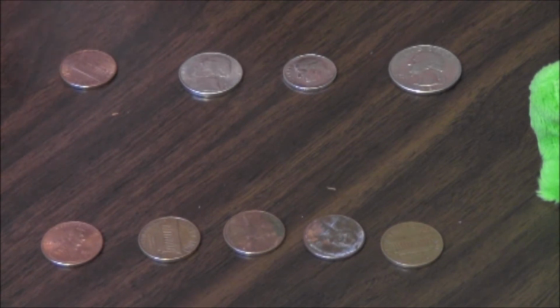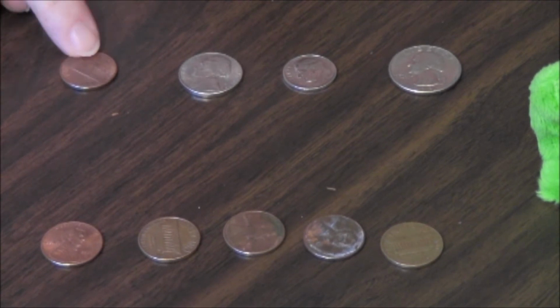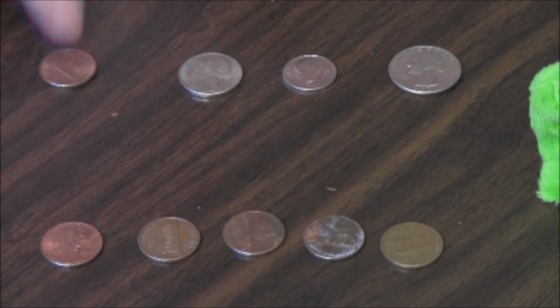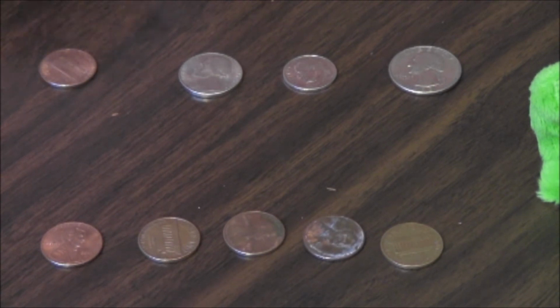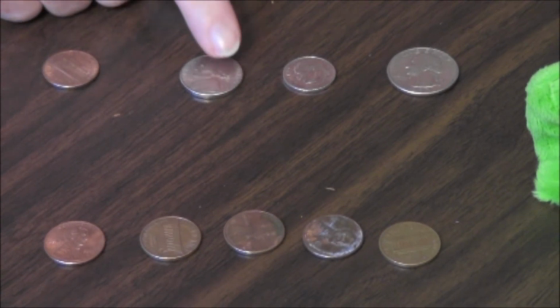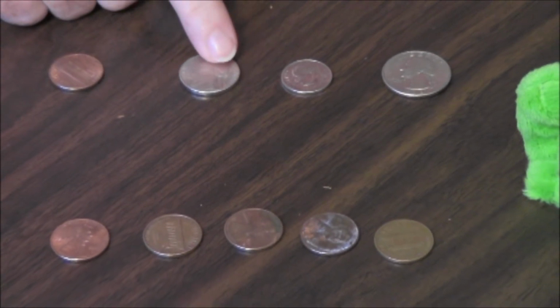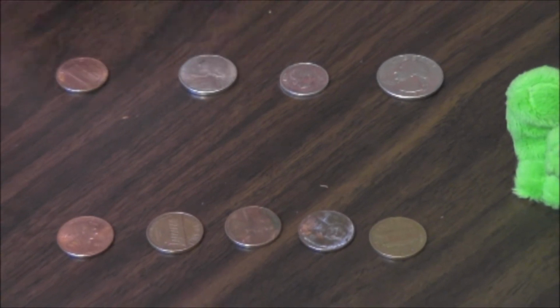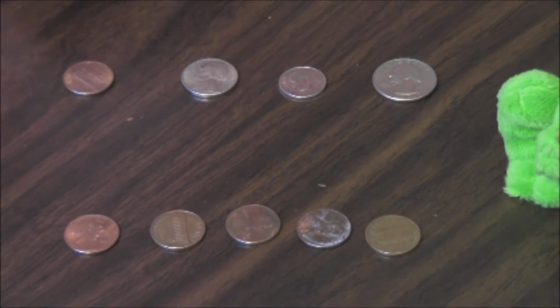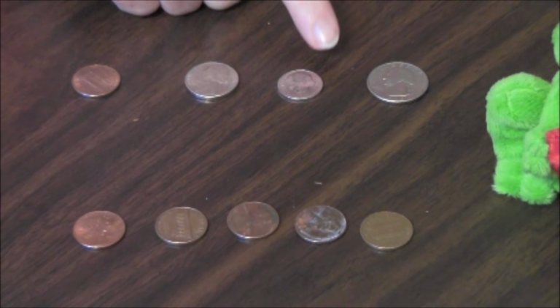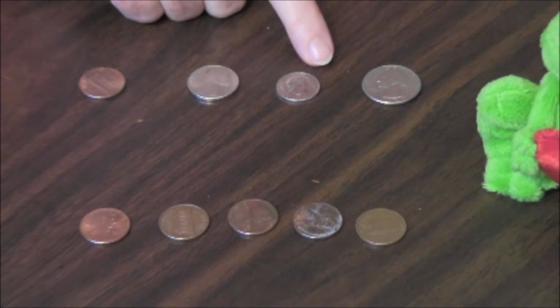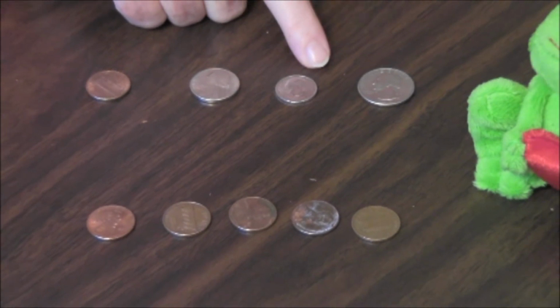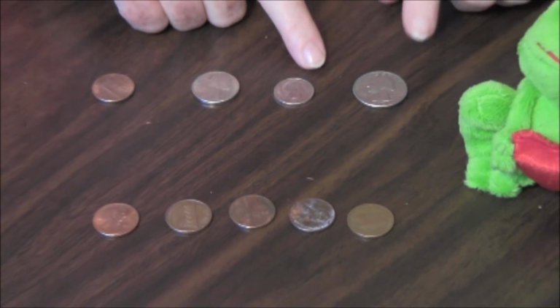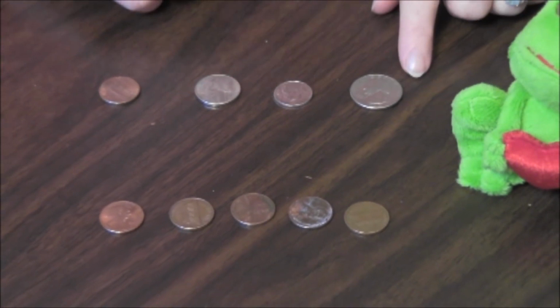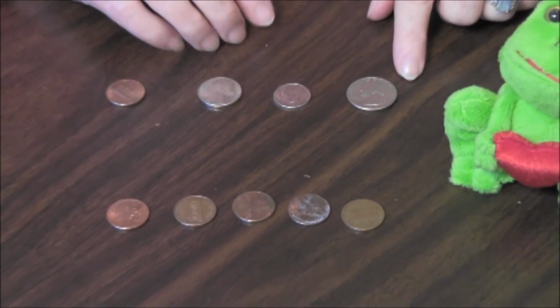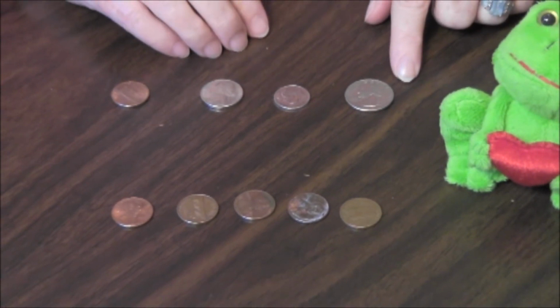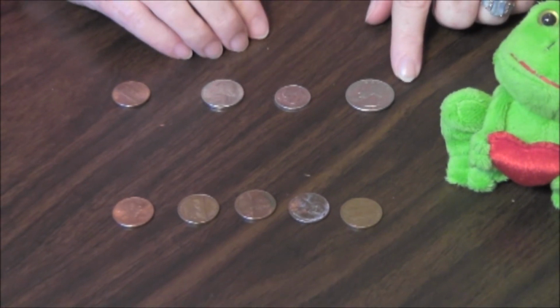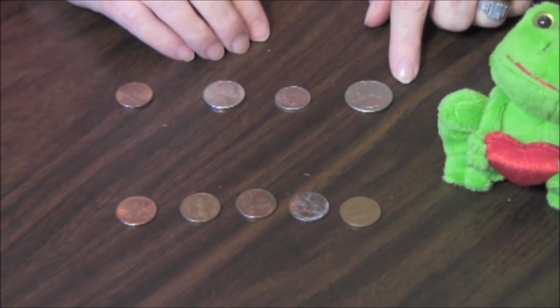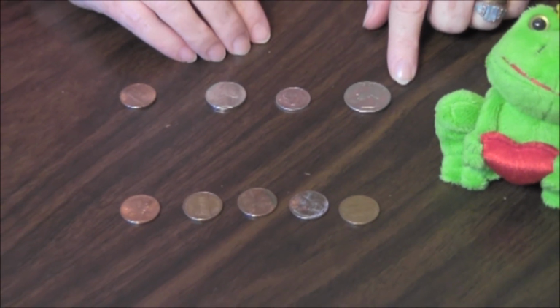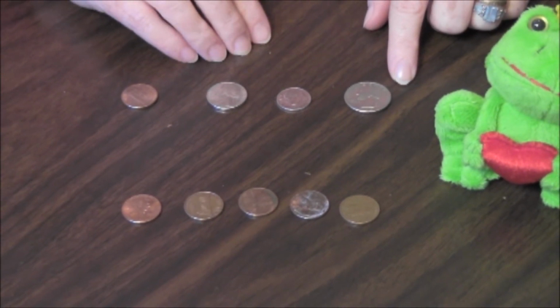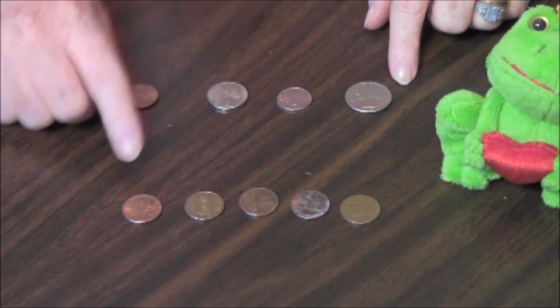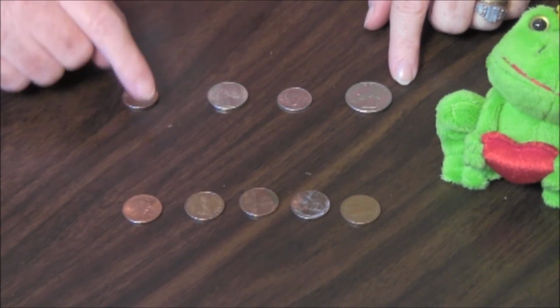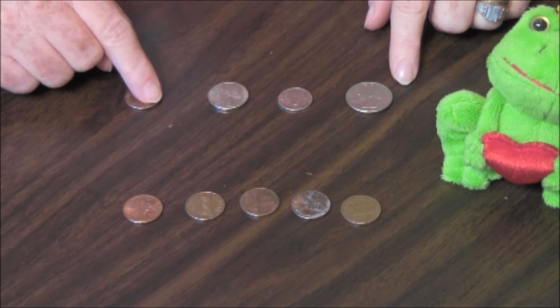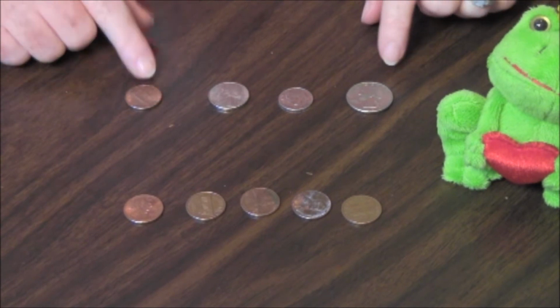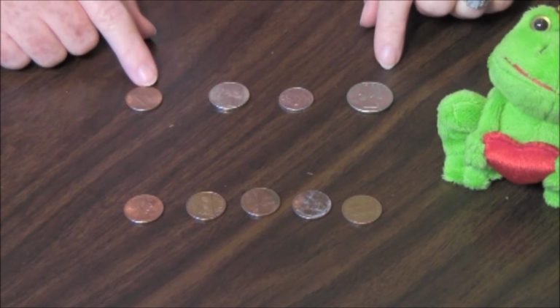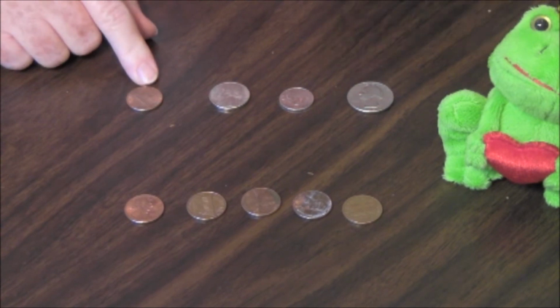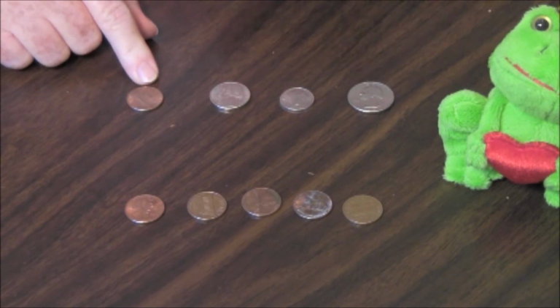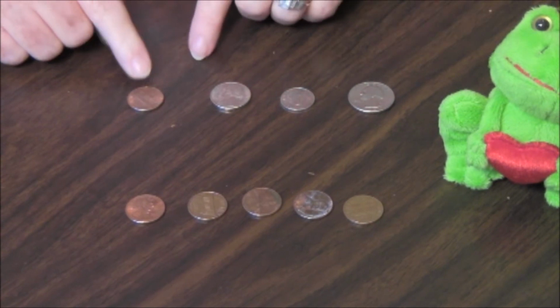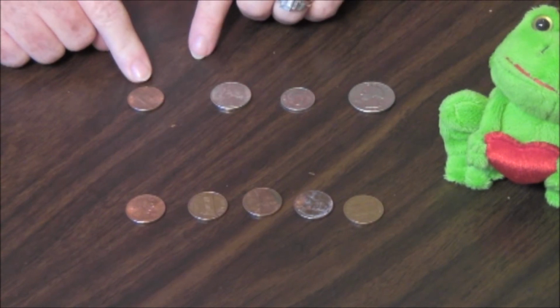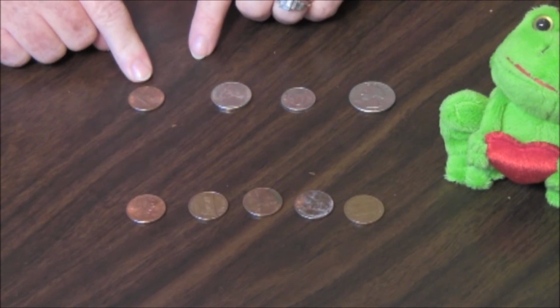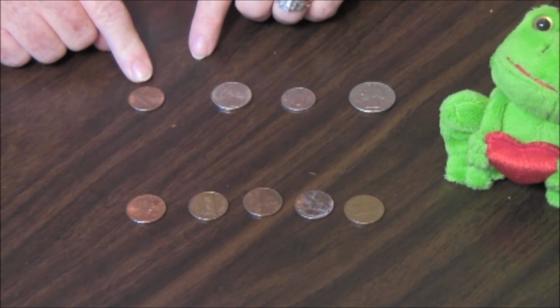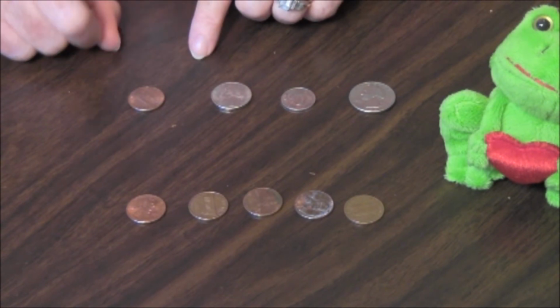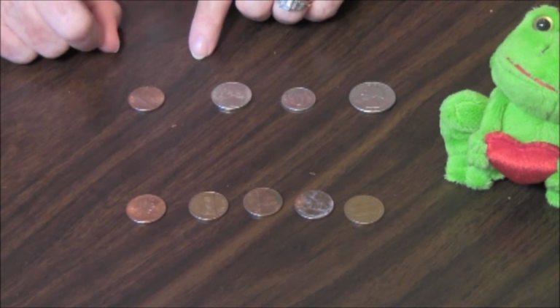This is a penny, this is a nickel, this is a dime, and this is a quarter. A penny is small, and copper-colored, and has smooth sides, and is worth one cent.